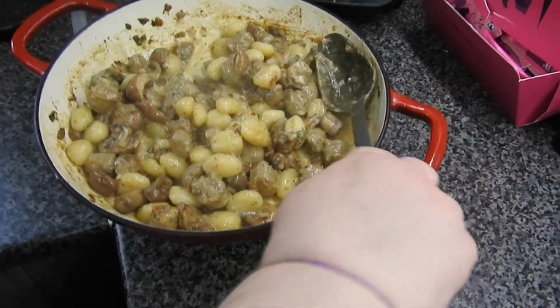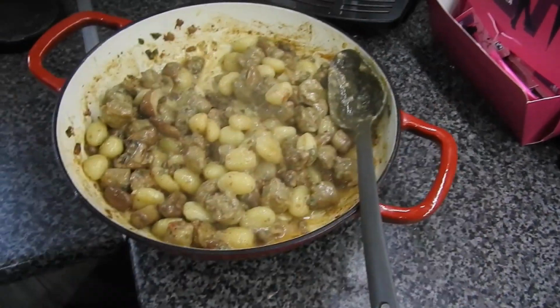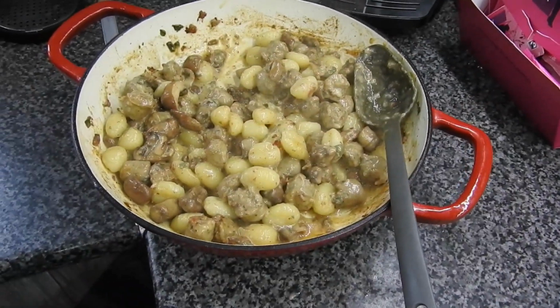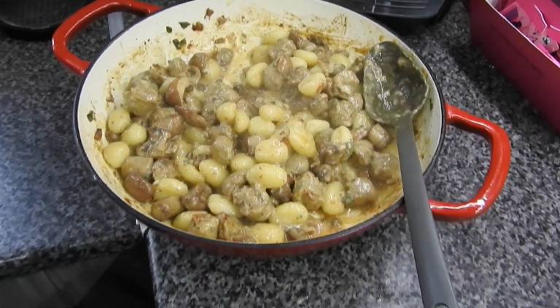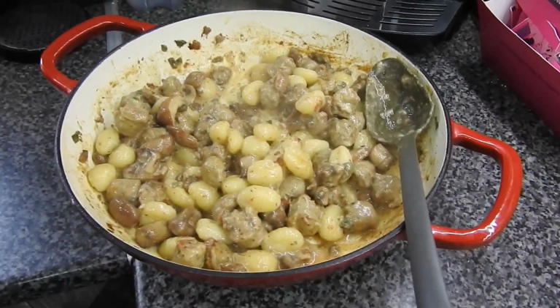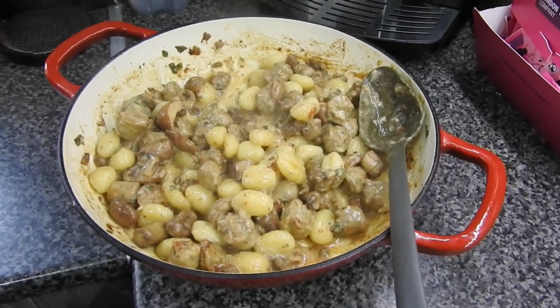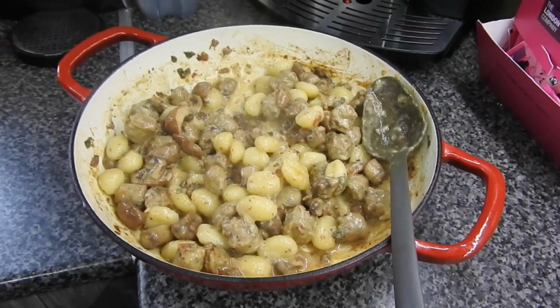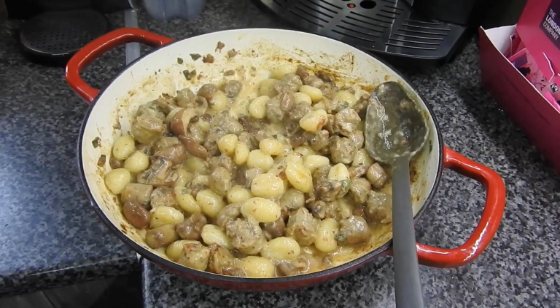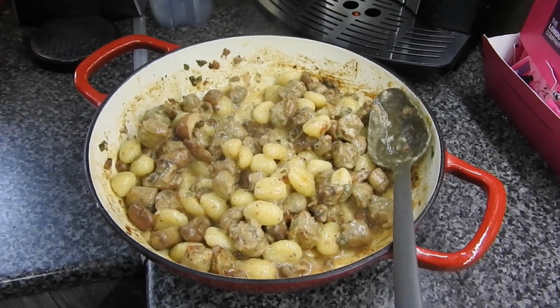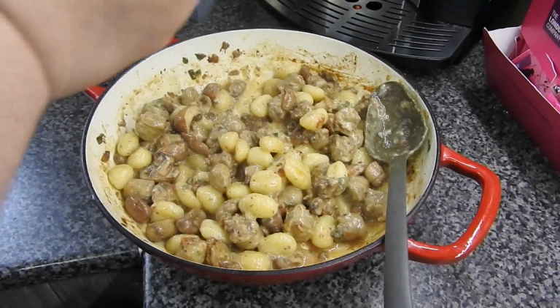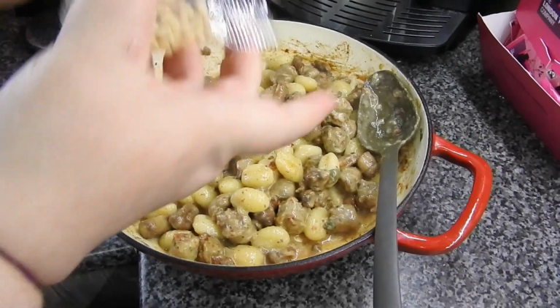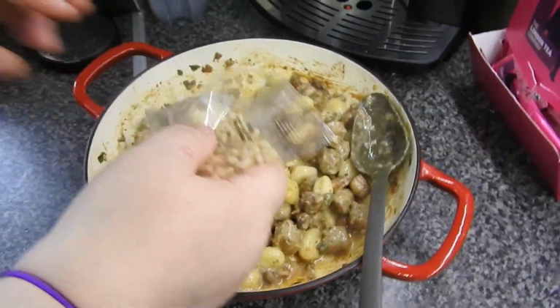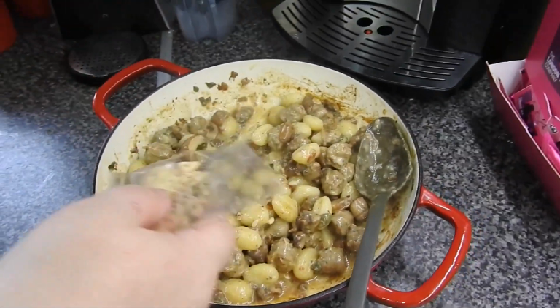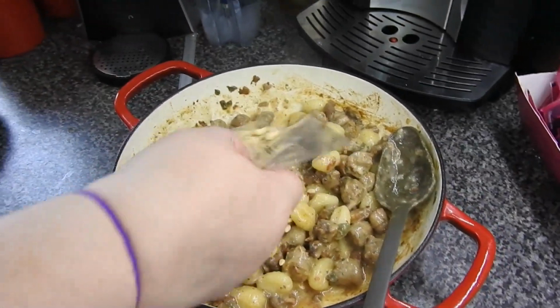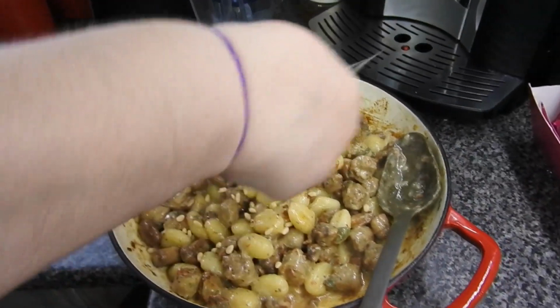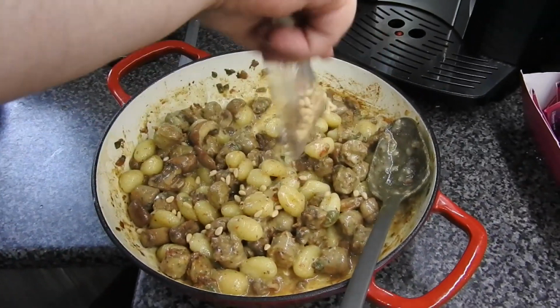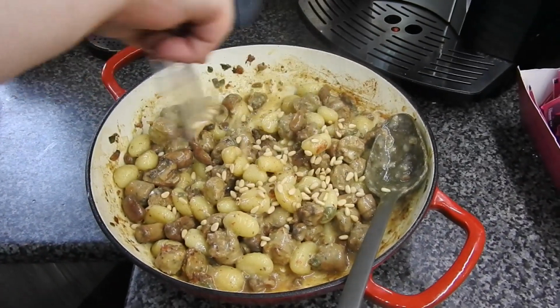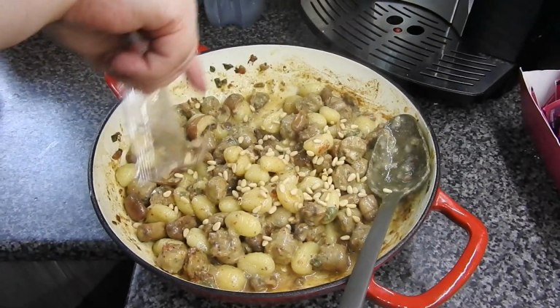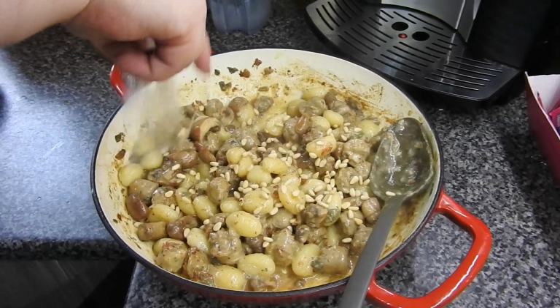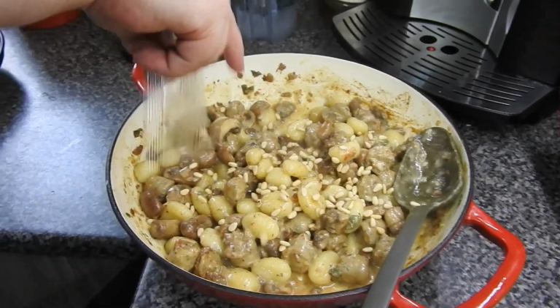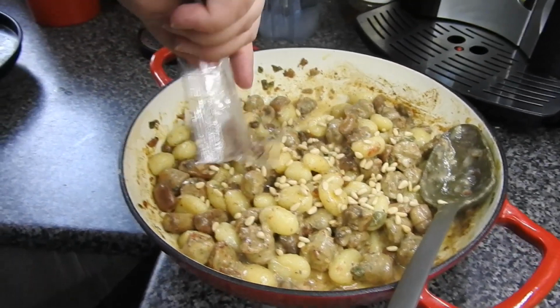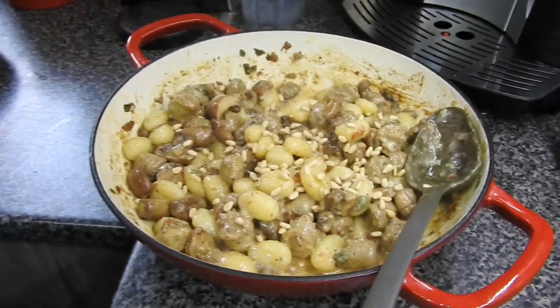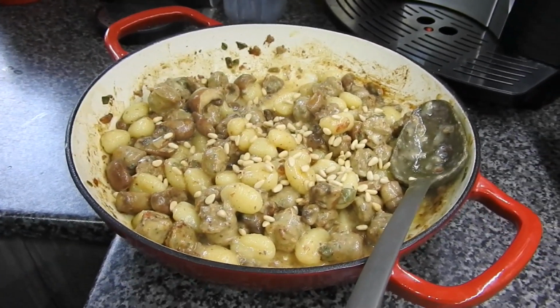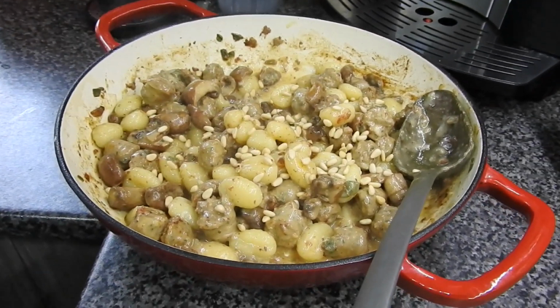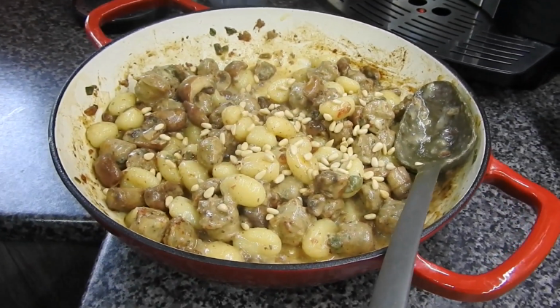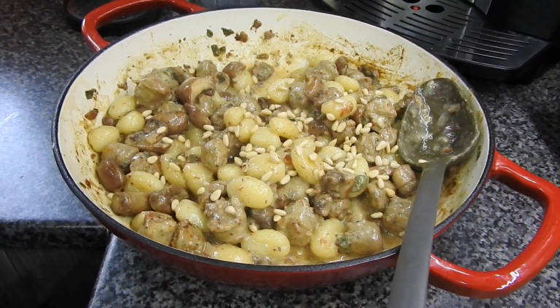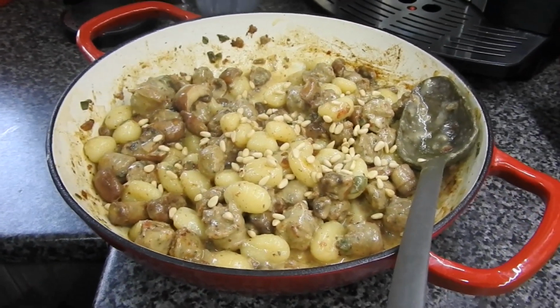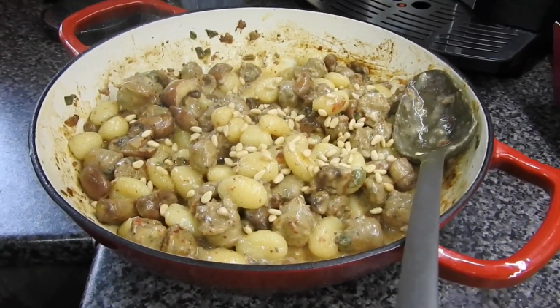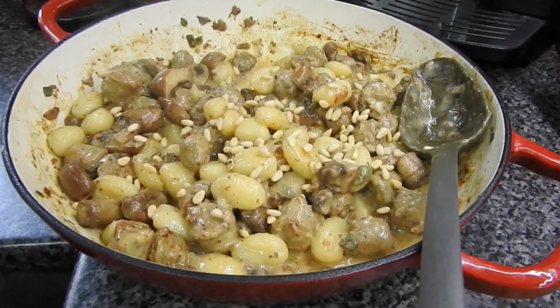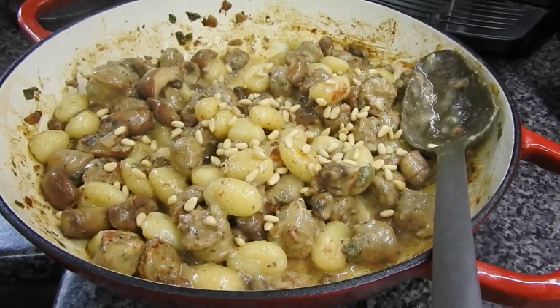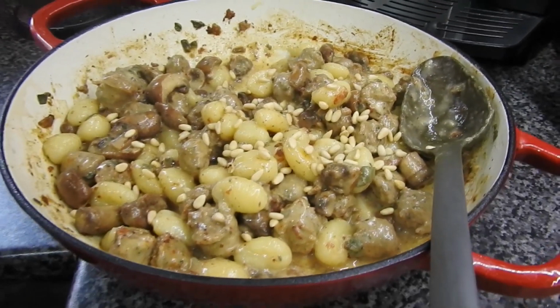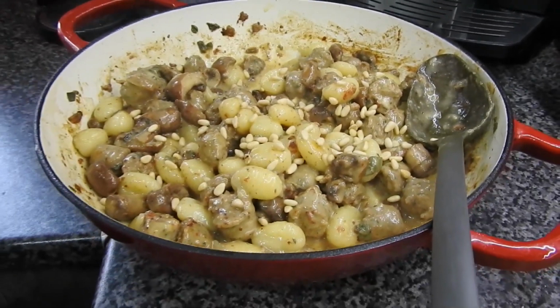You're also given 50 grams of rocket, and to that is 15 mils of white wine vinegar. I also added a dash of Dijon mustard and mixed it round for a dressing.